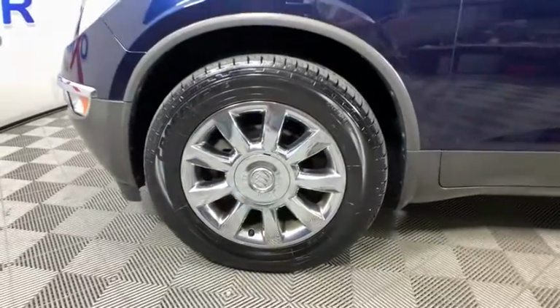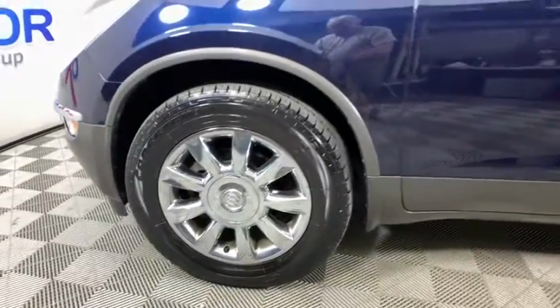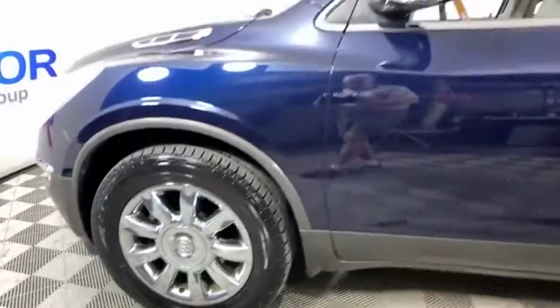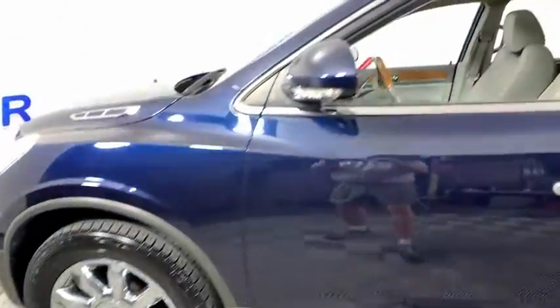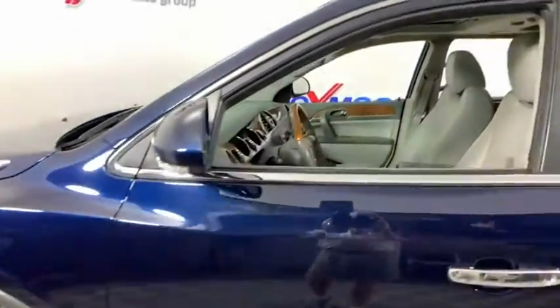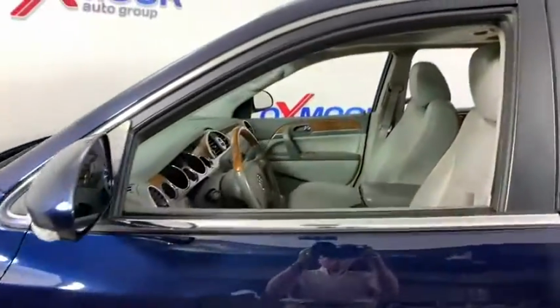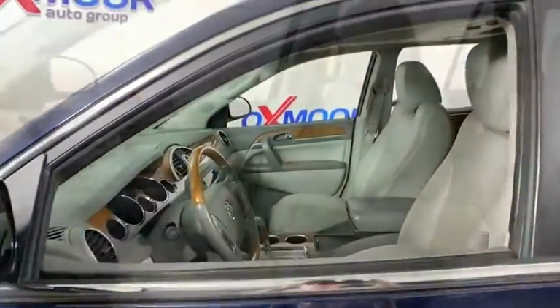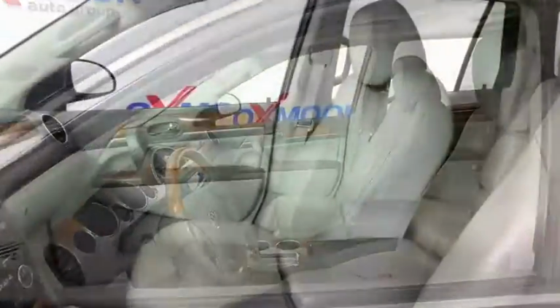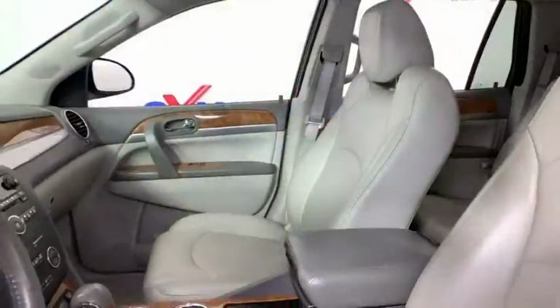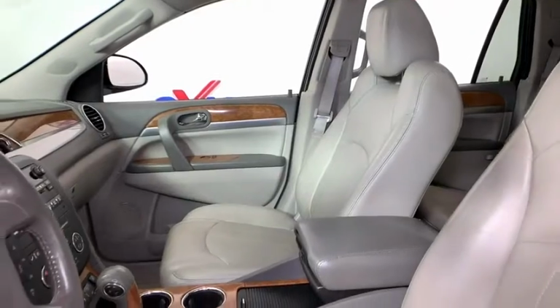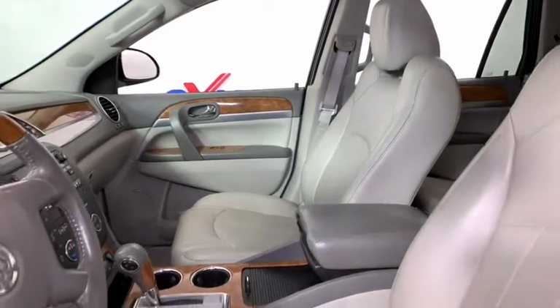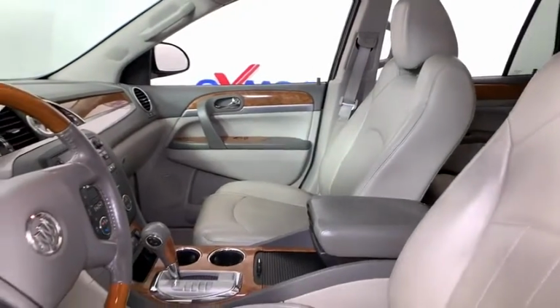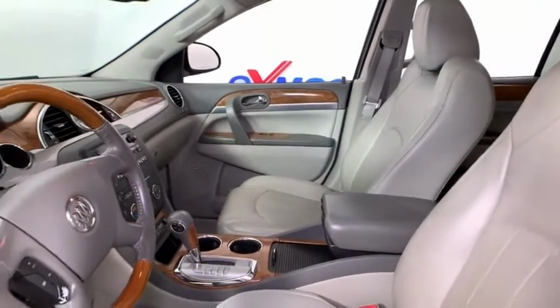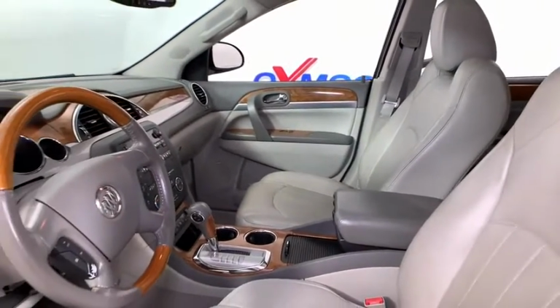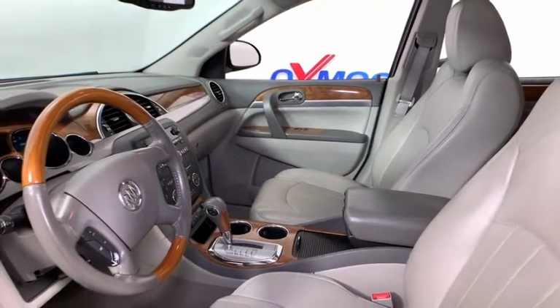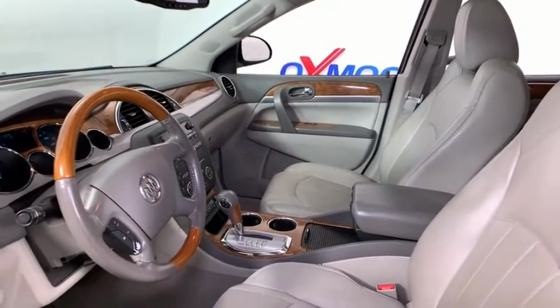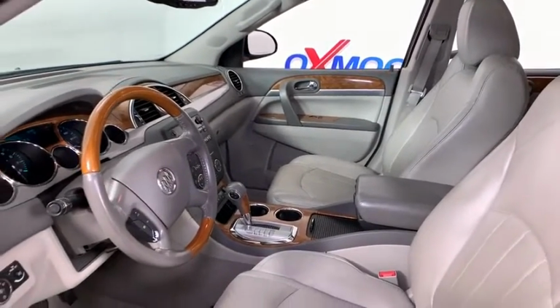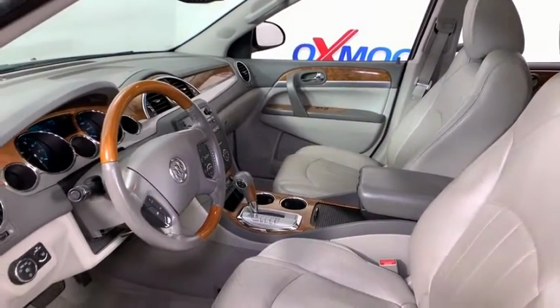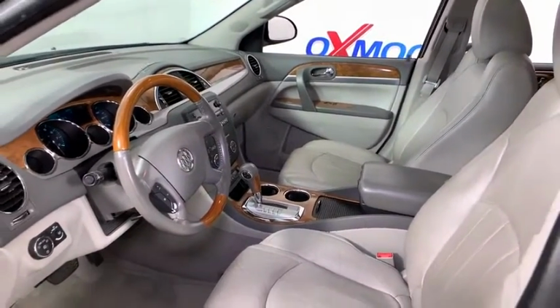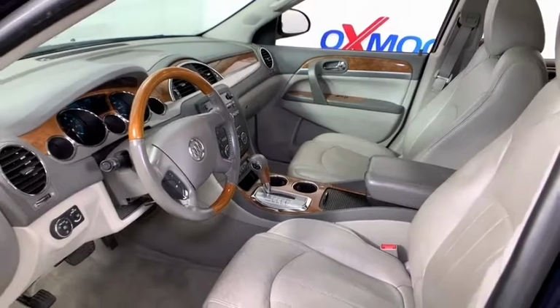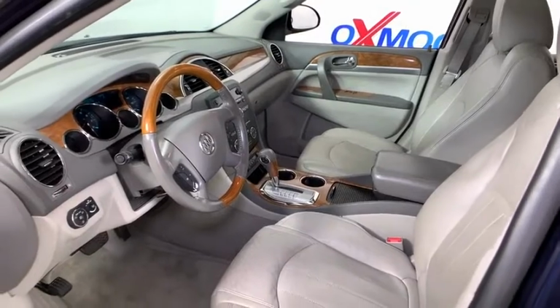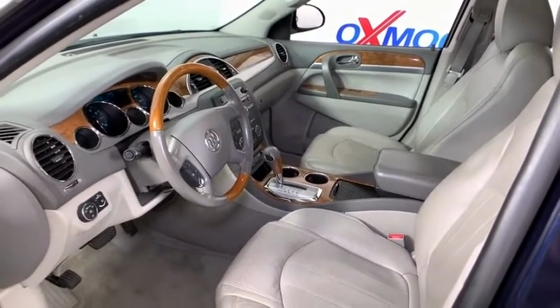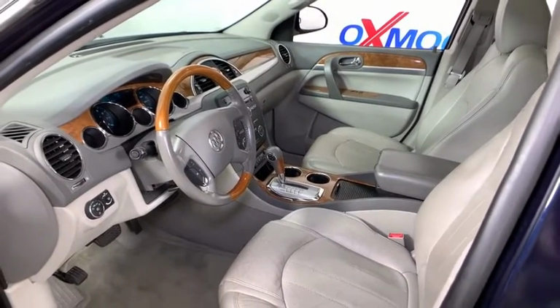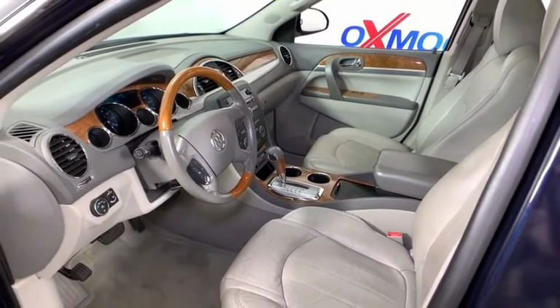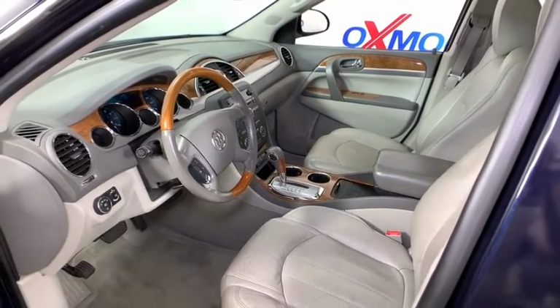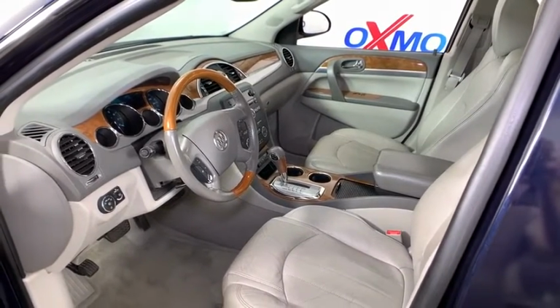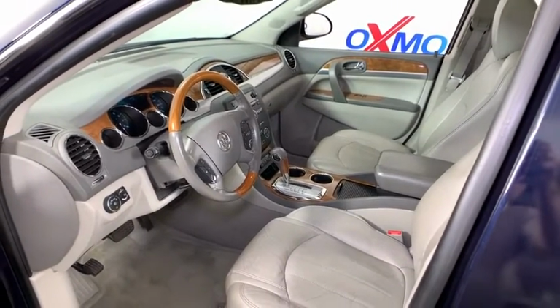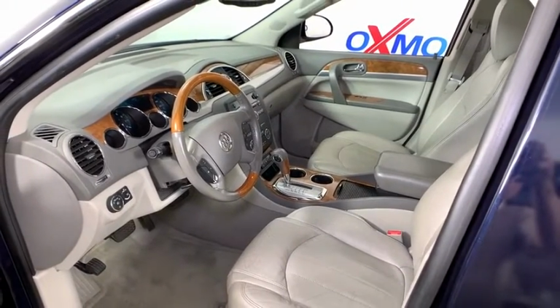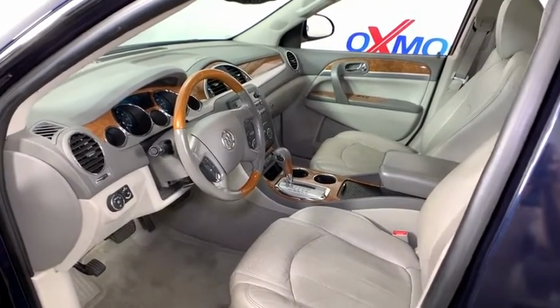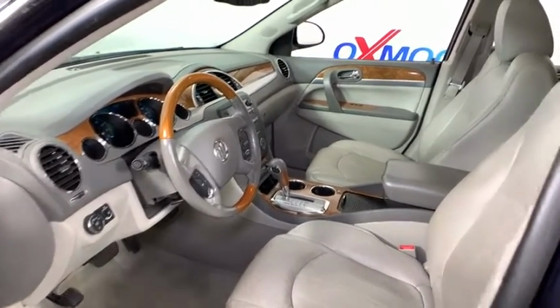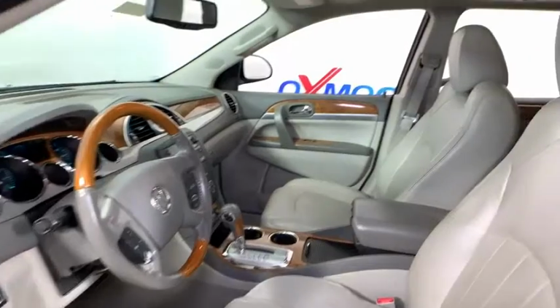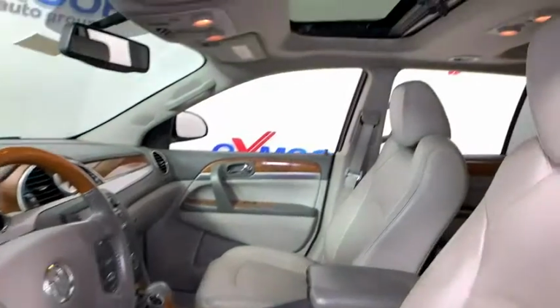Traction control, remote engine start, power passenger seat, dual airbags, leather-wrapped steering wheel, power steering, alloy wheels, four-wheel disc brakes, universal garage door opener, center armrest, trip computer, electronic stability control.